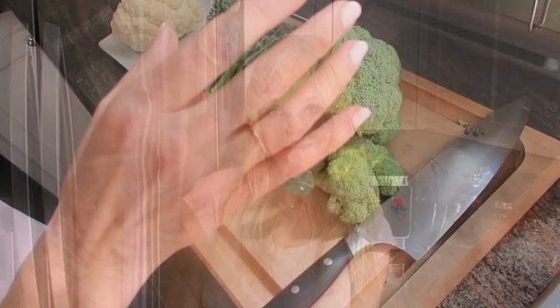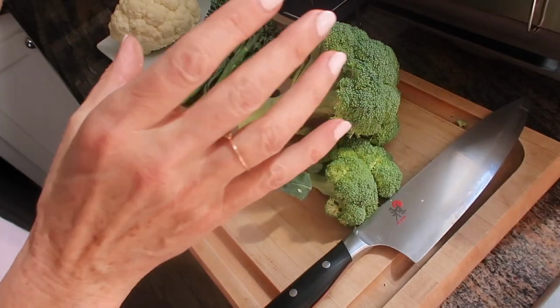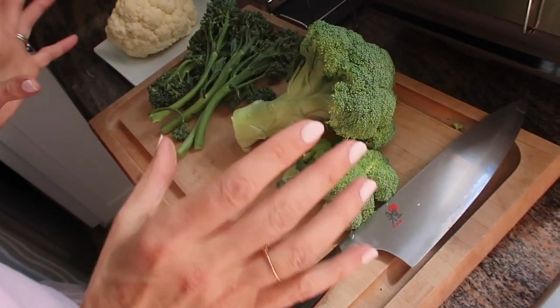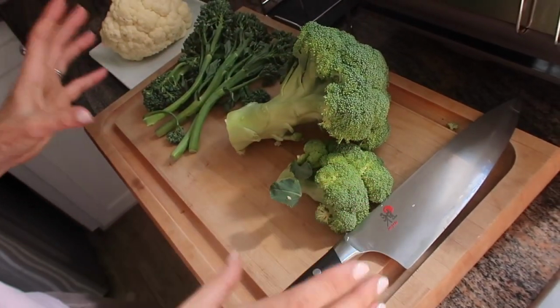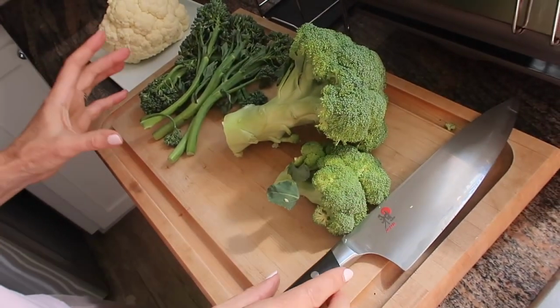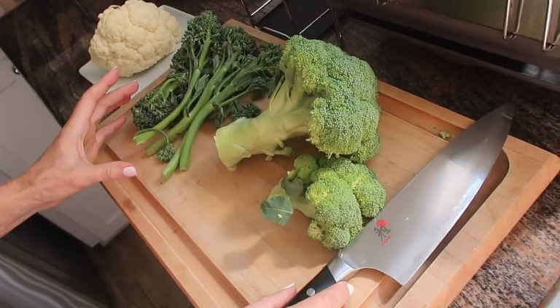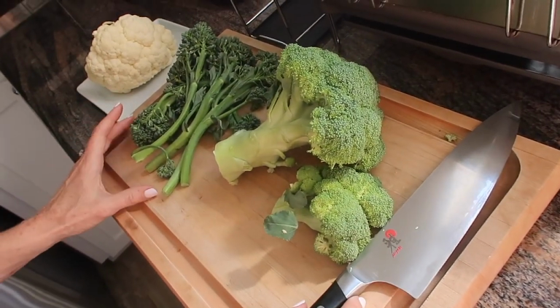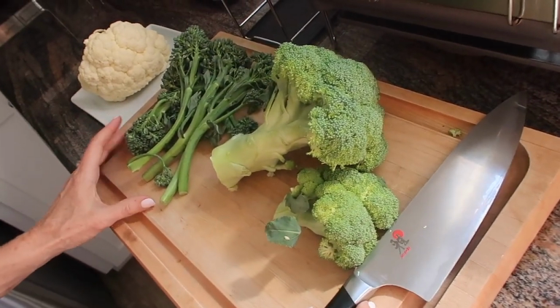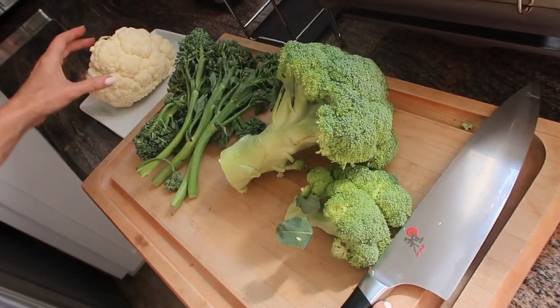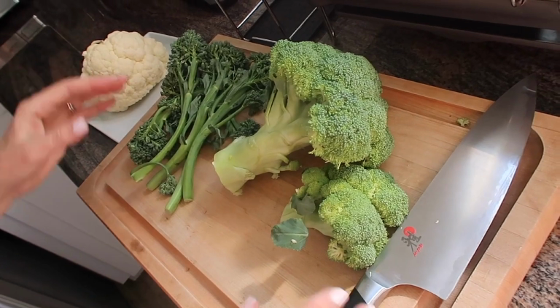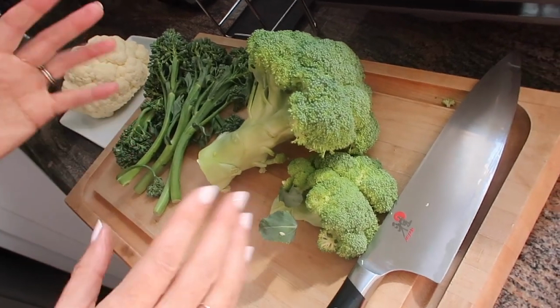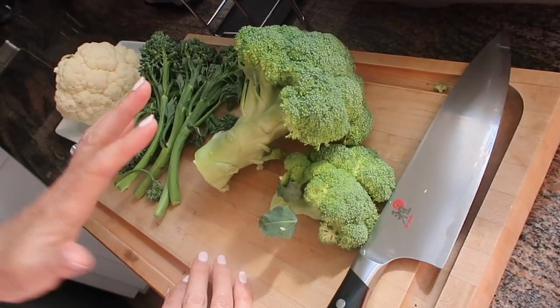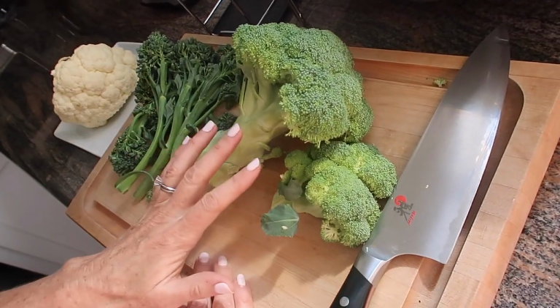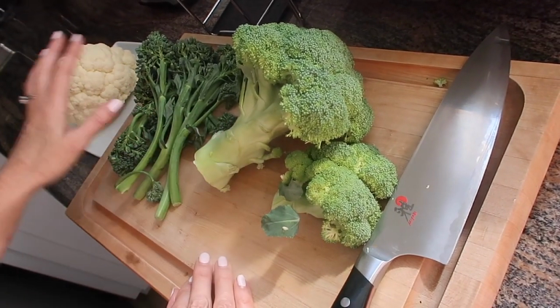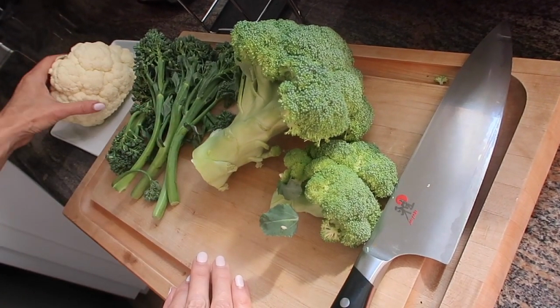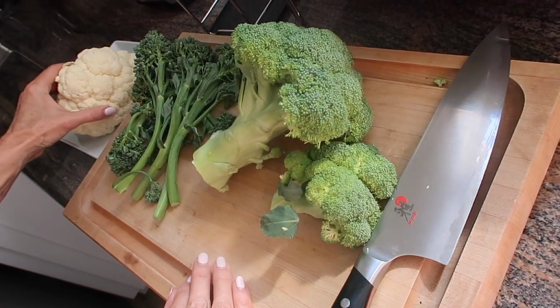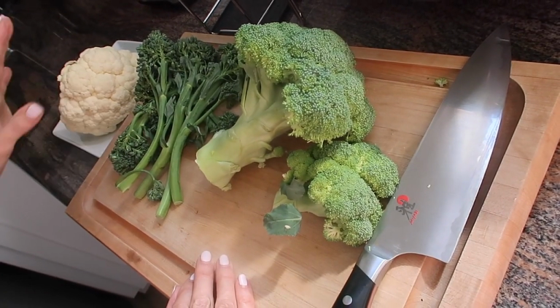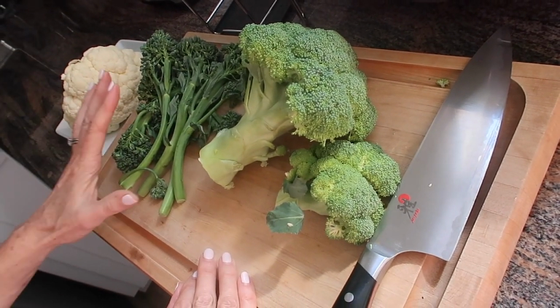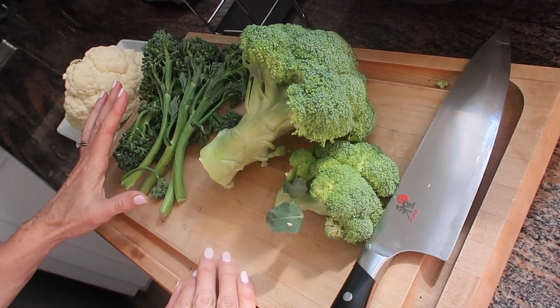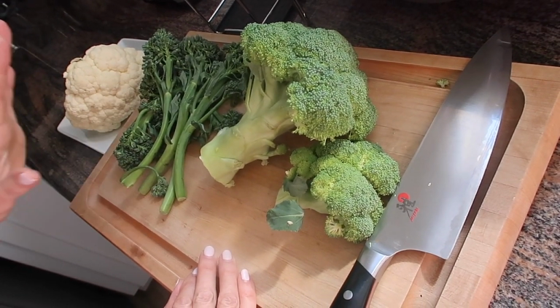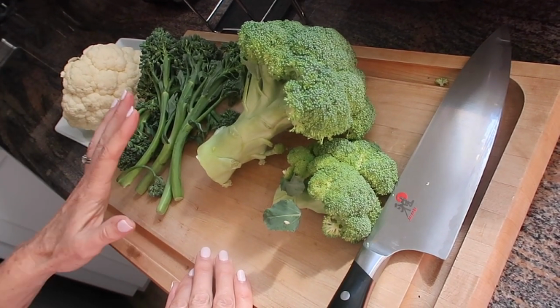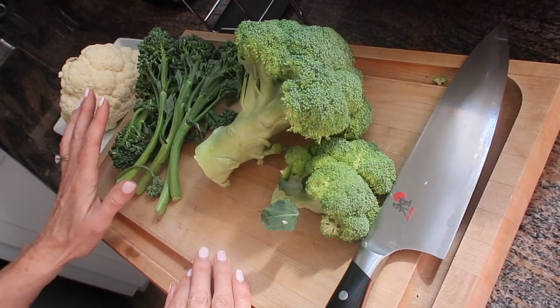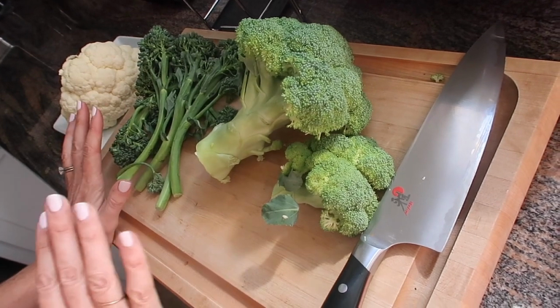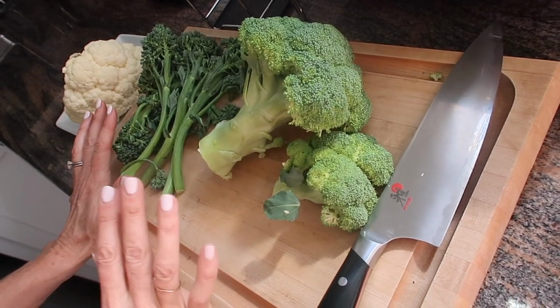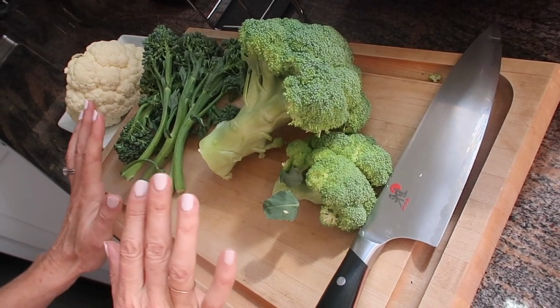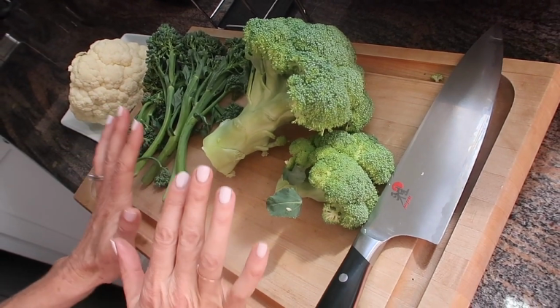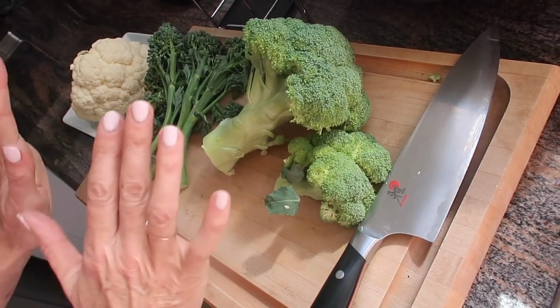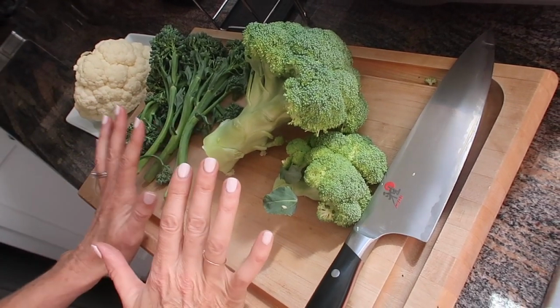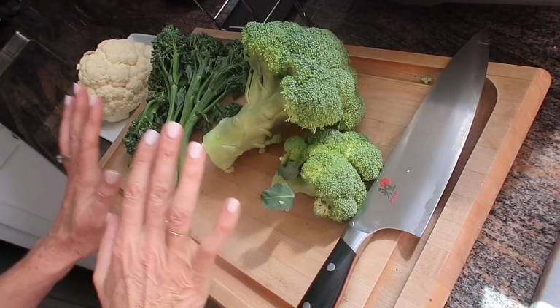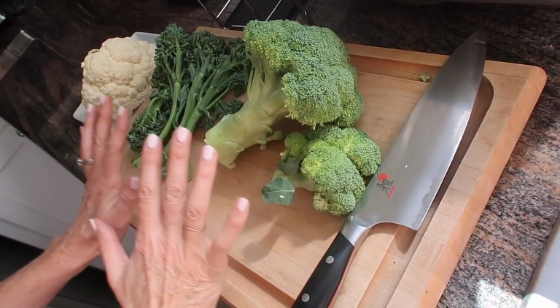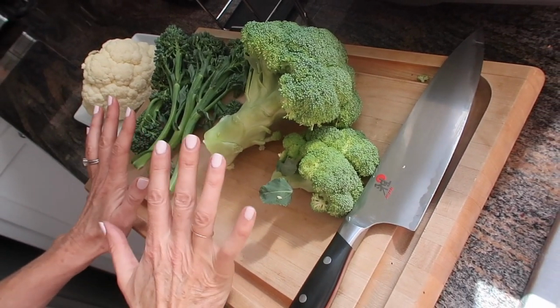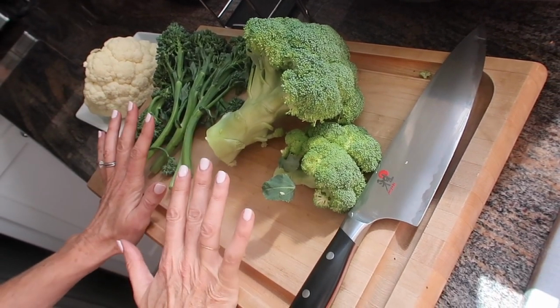What you want to do is give all your cruciferous veggies — whether it's broccoli, cauliflower, or kale — a good chop at least 30 minutes prior to cooking or prior to eating.